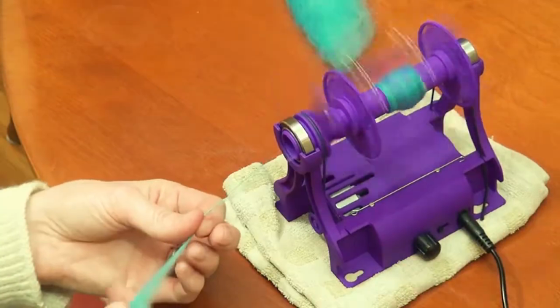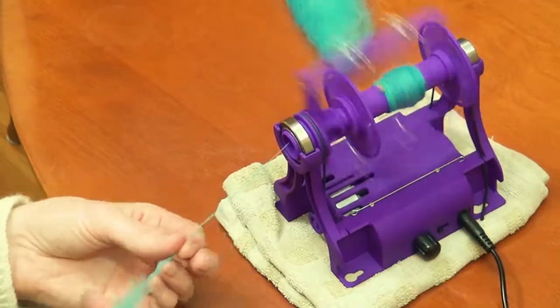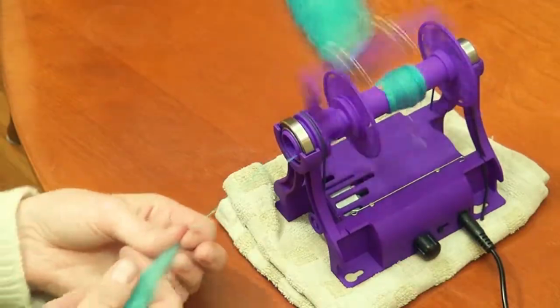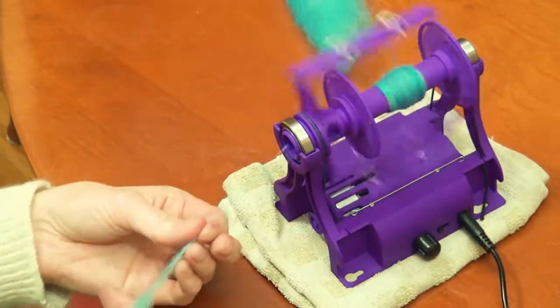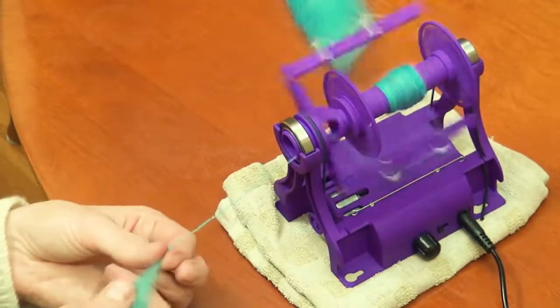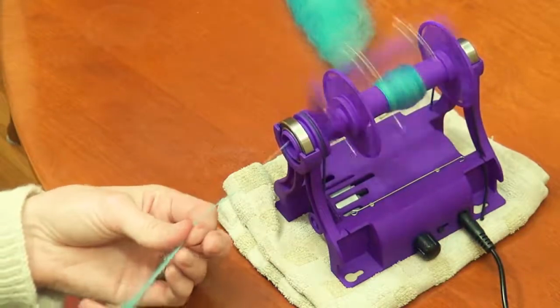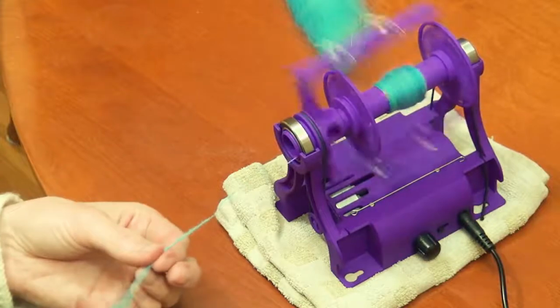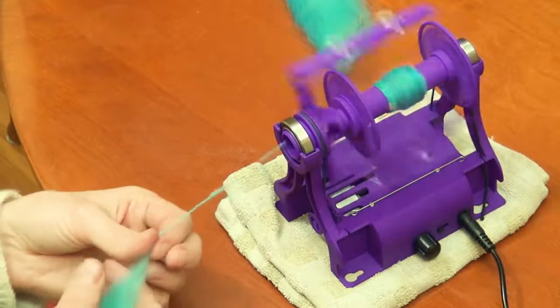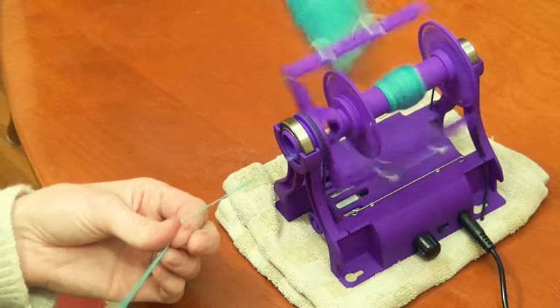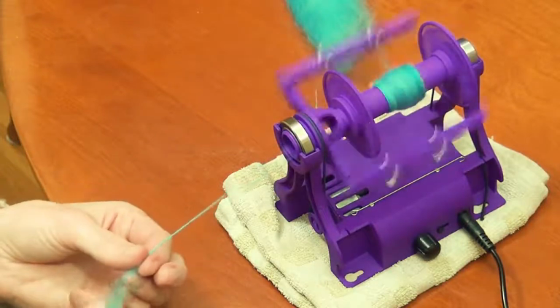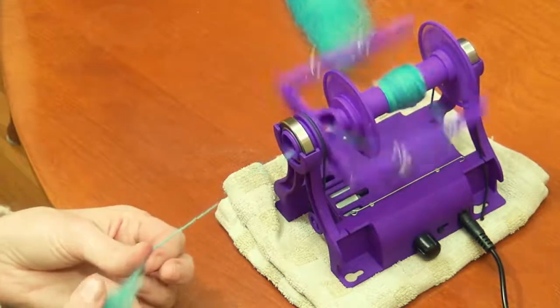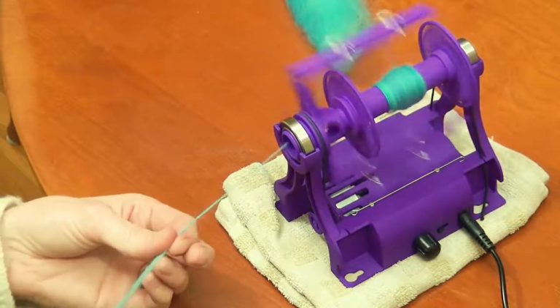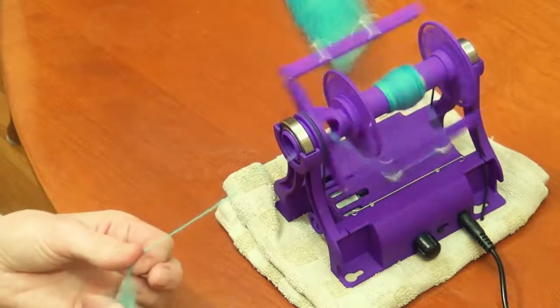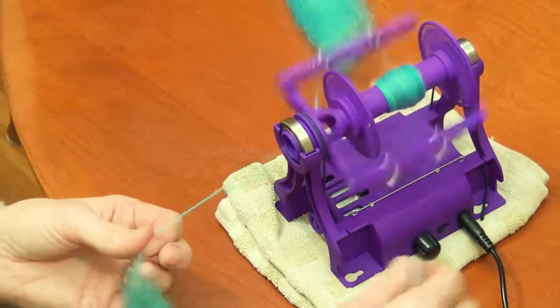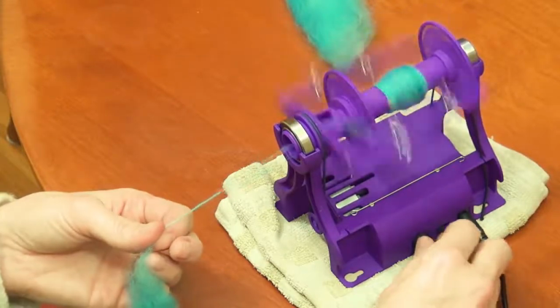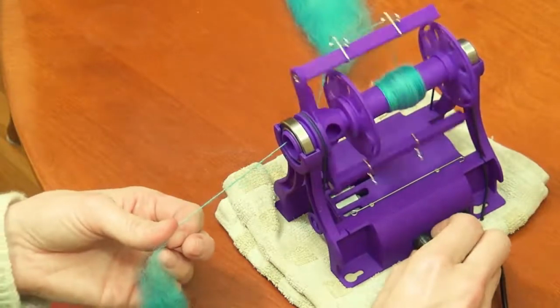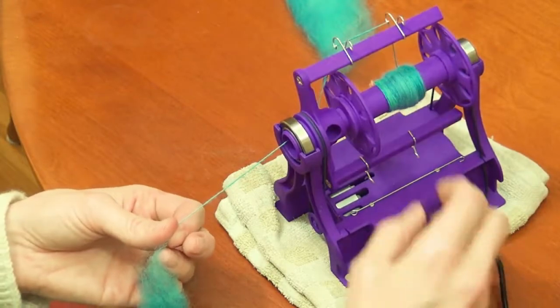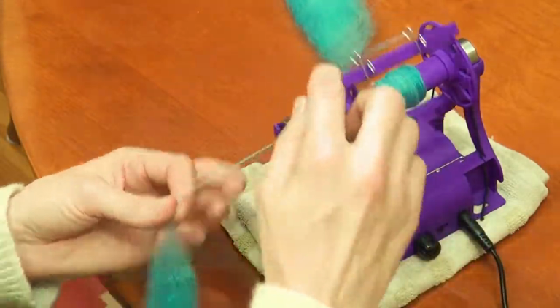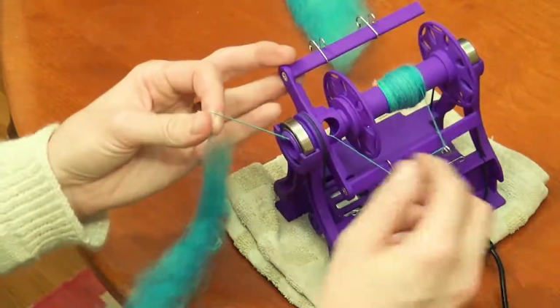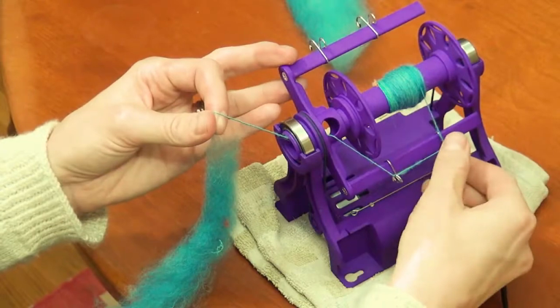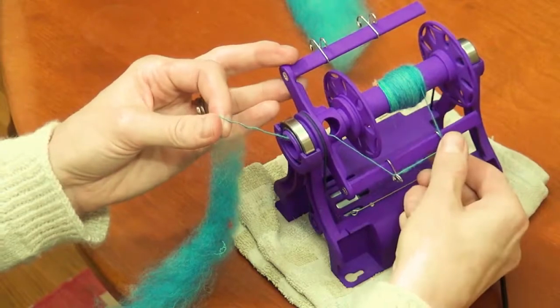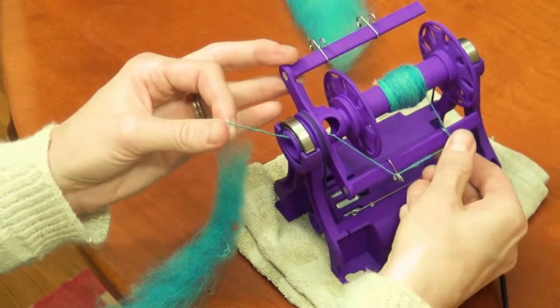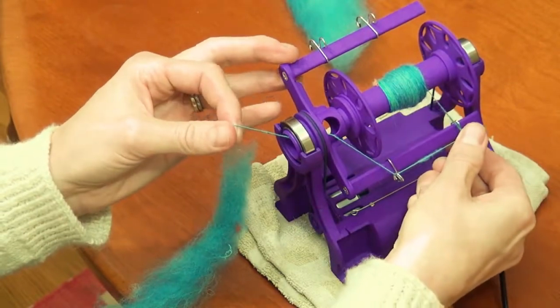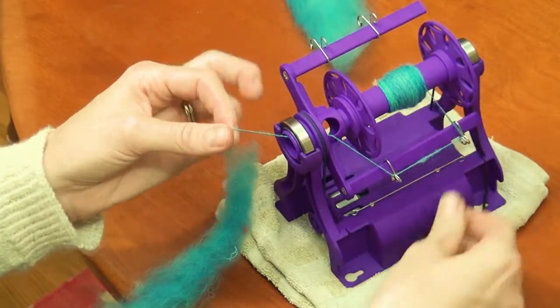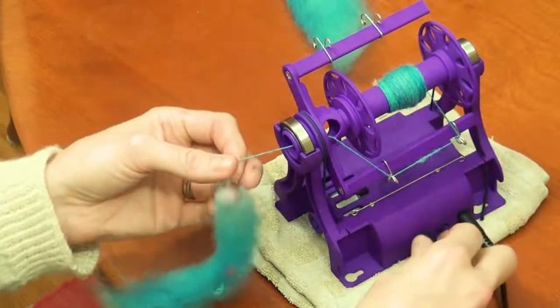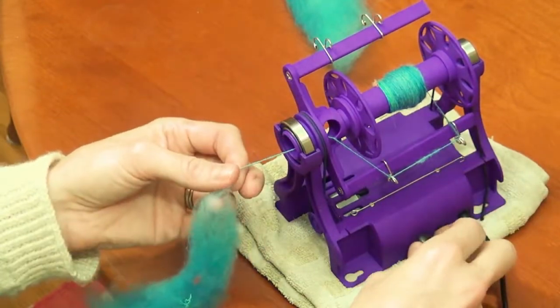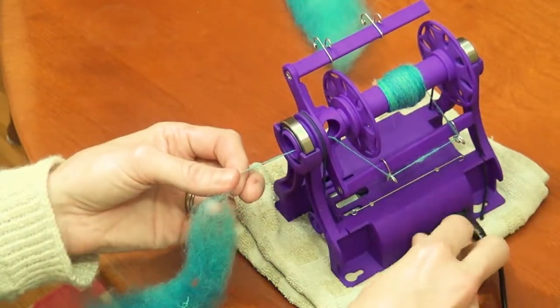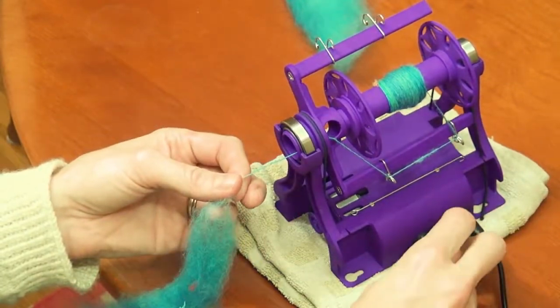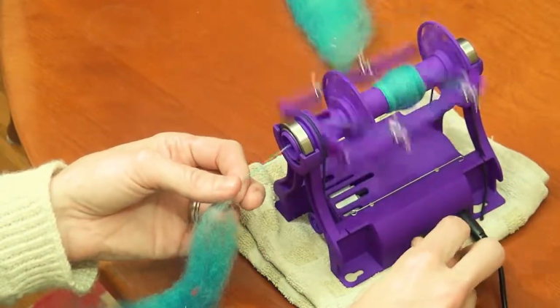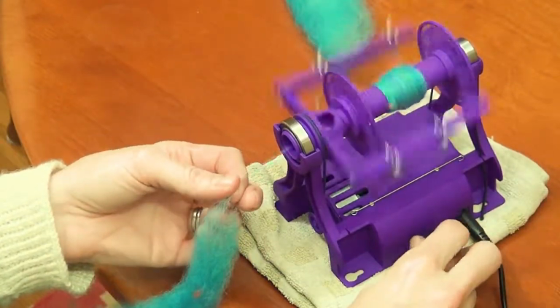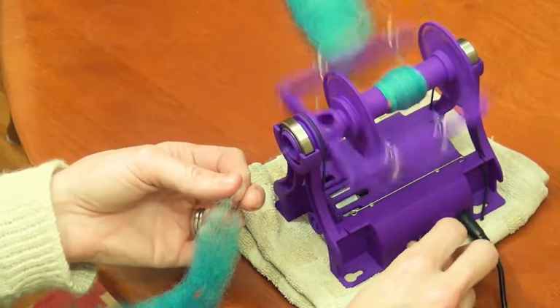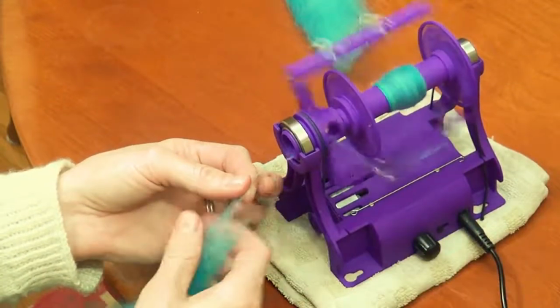After spinning for a while, you'll have a bump of yarn on your bobbin. The Mini has yarn guides that slide along the triangular bar so that you can move the yarn's position and get right back to spinning in seconds.